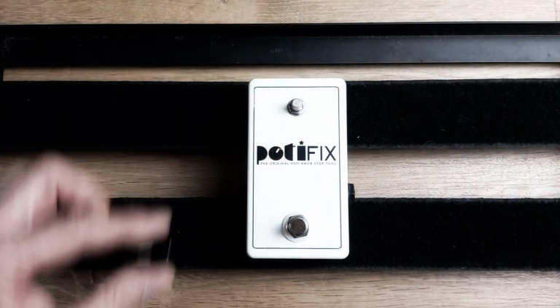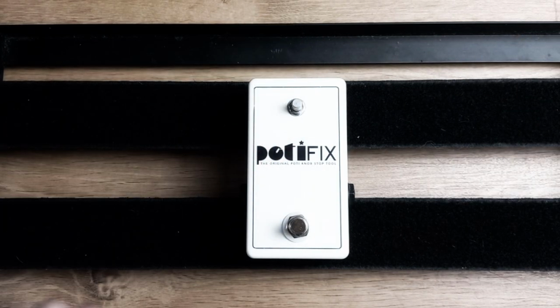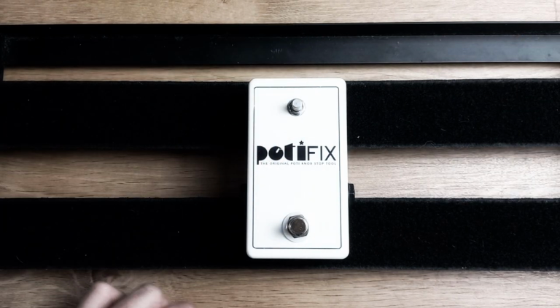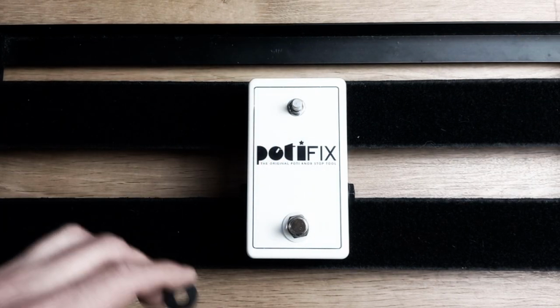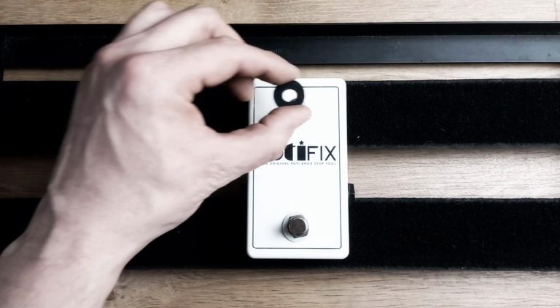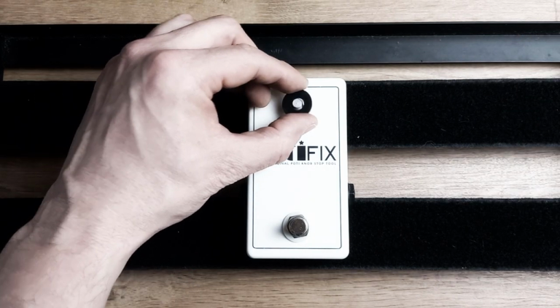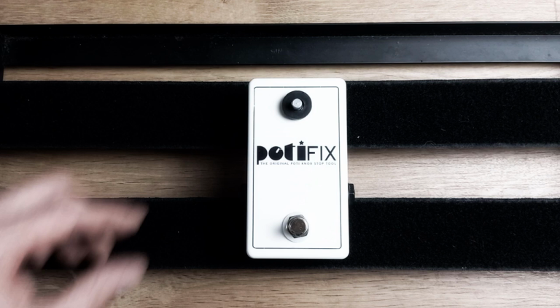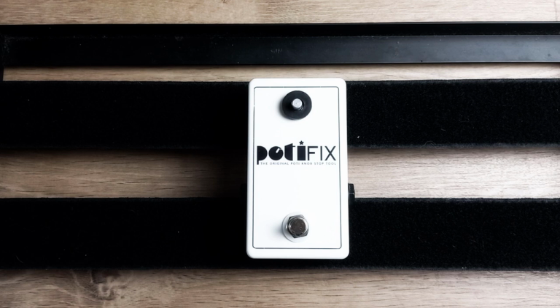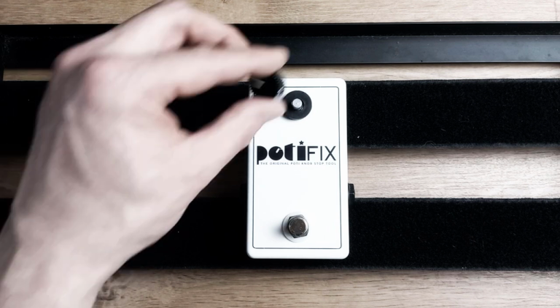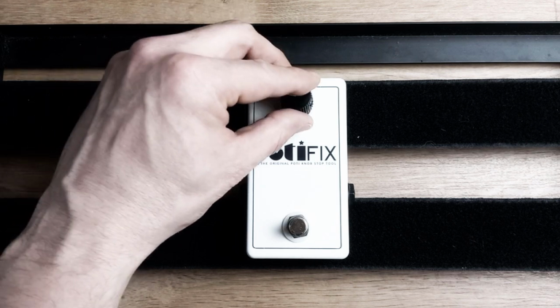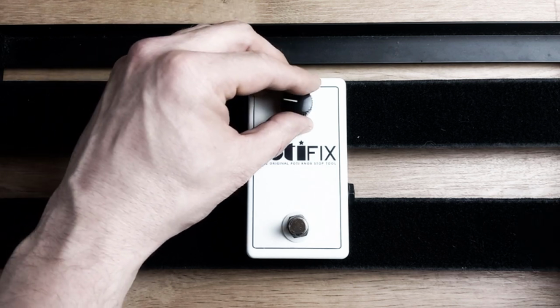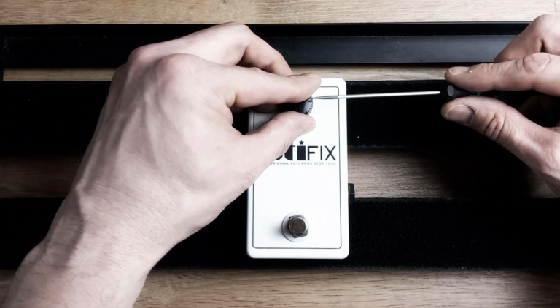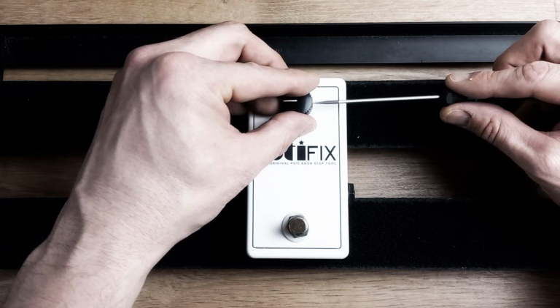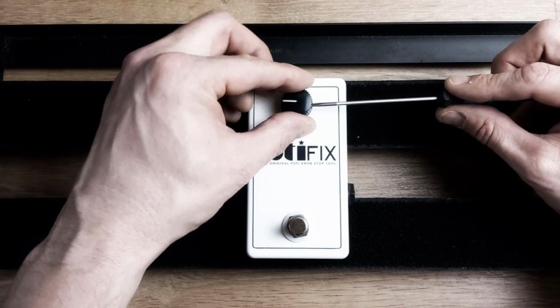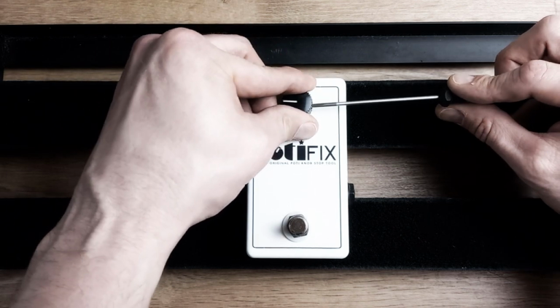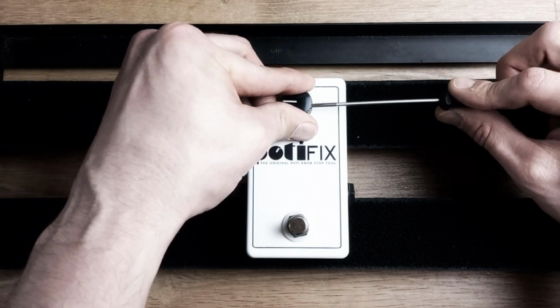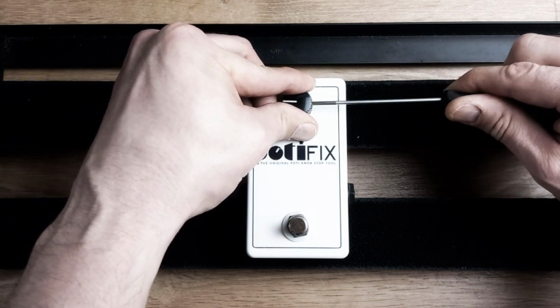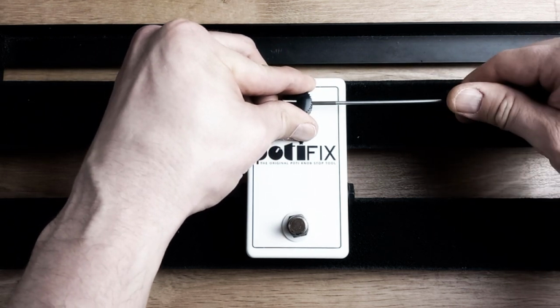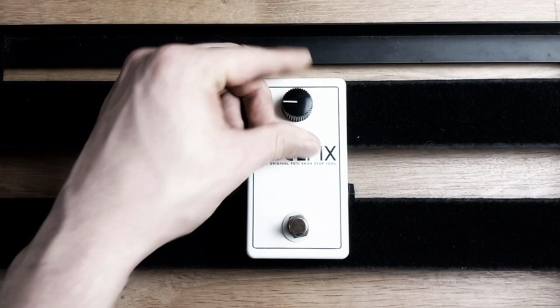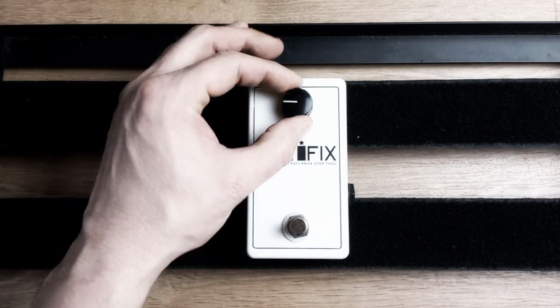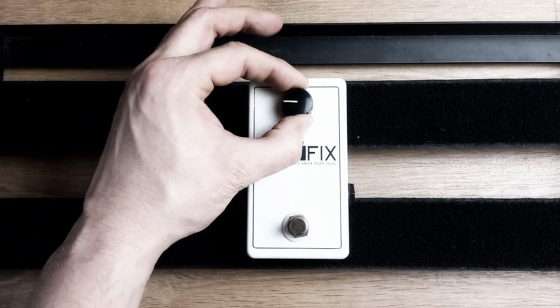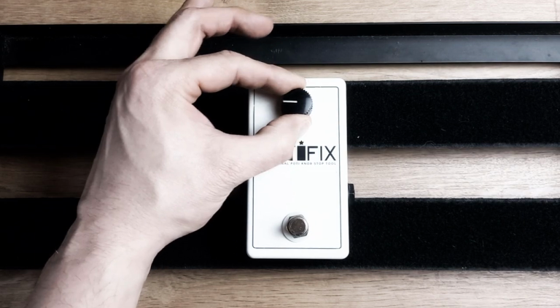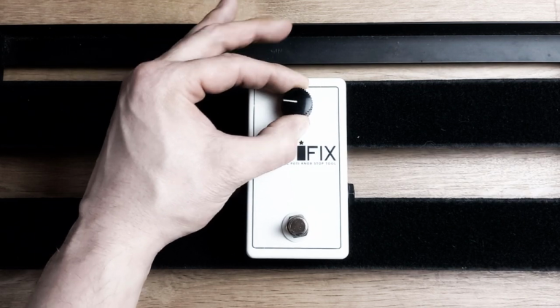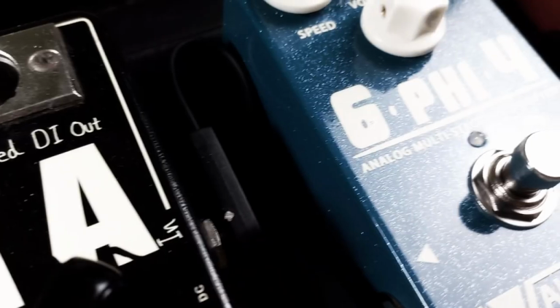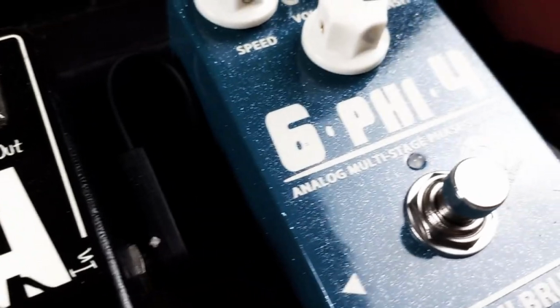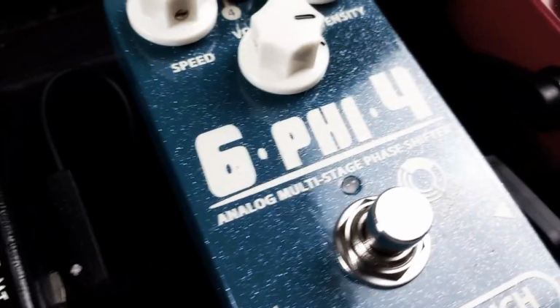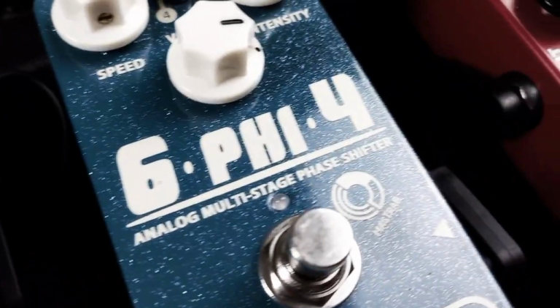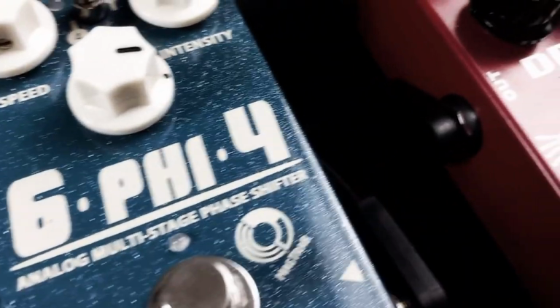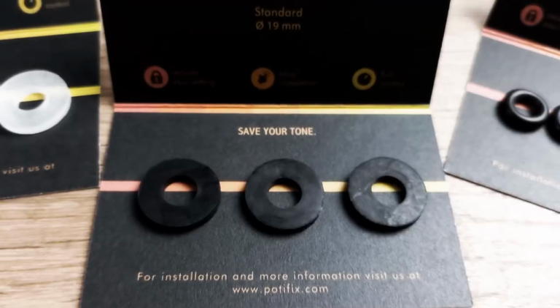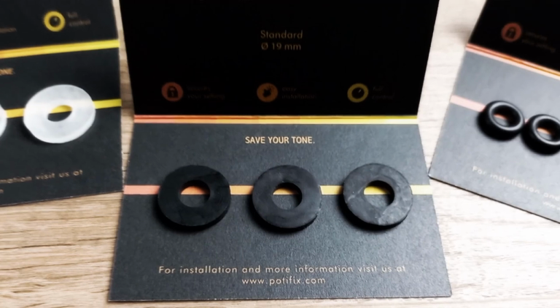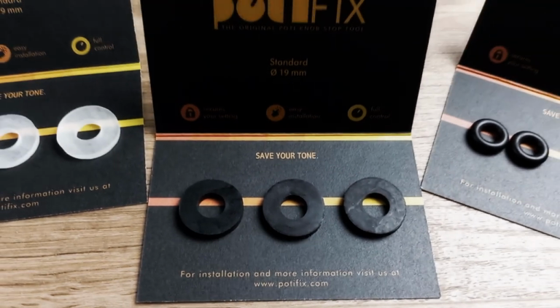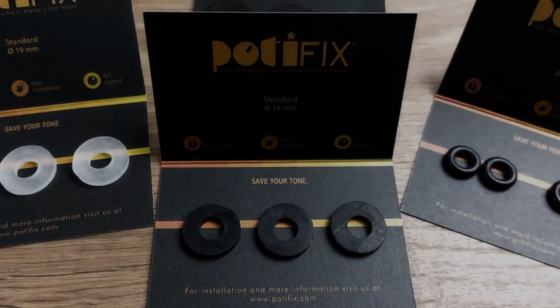The Potifix is placed over the potentiometer, between the enclosure and the knob, causing a brake effect that prevents the knob from moving accidentally. So your settings are saved and you can focus on your music.